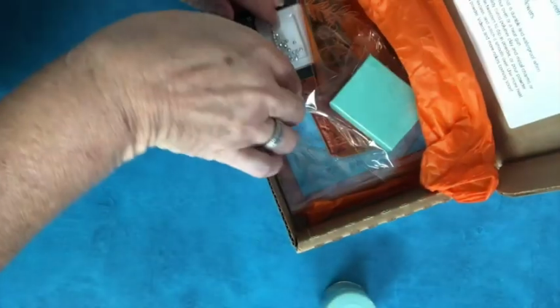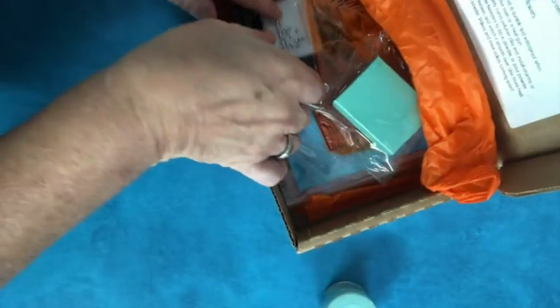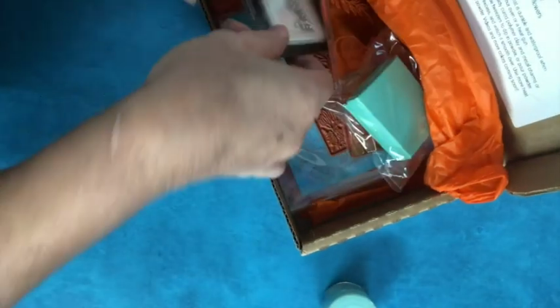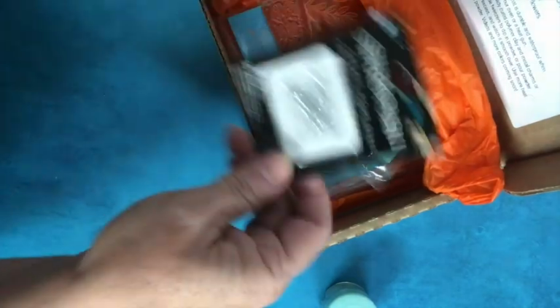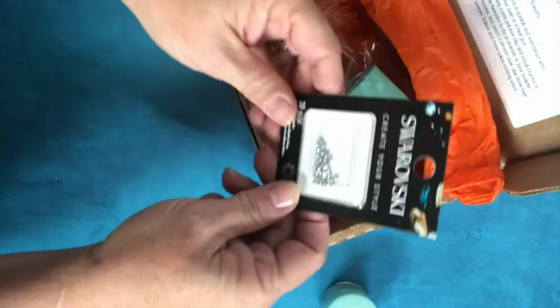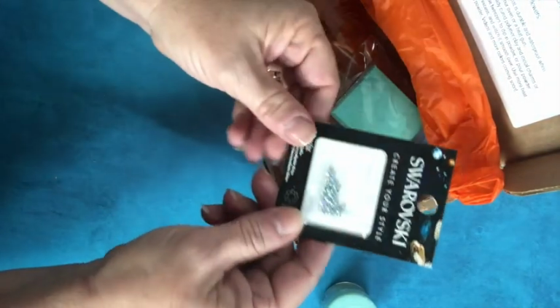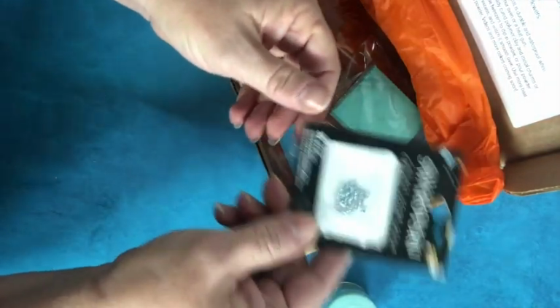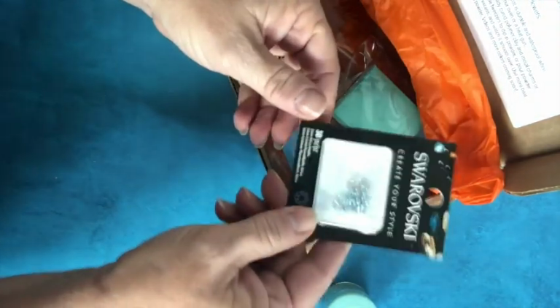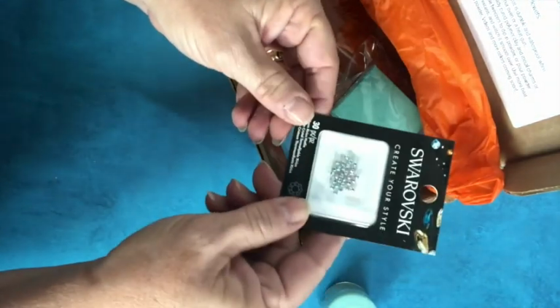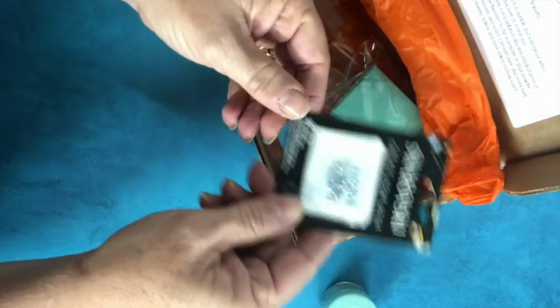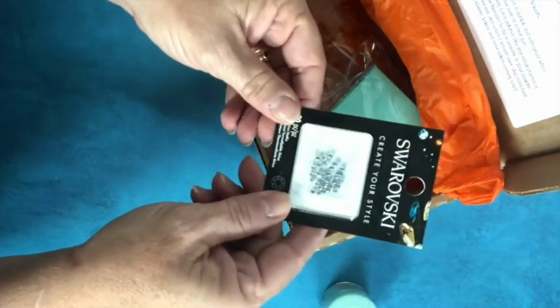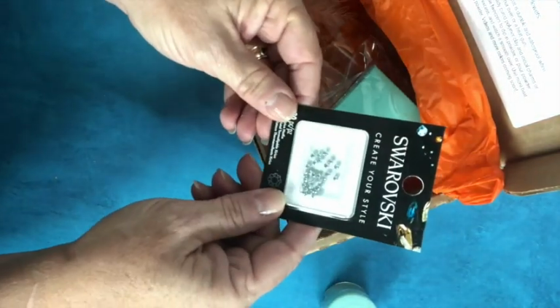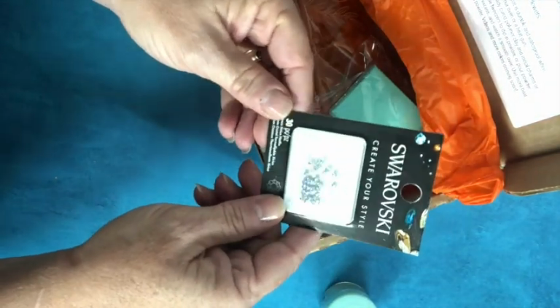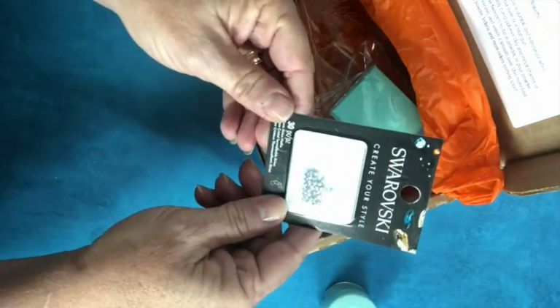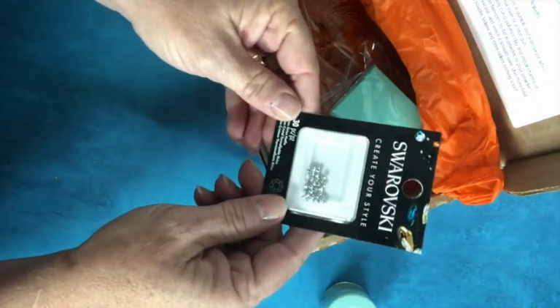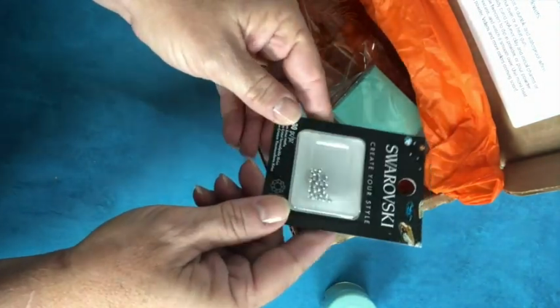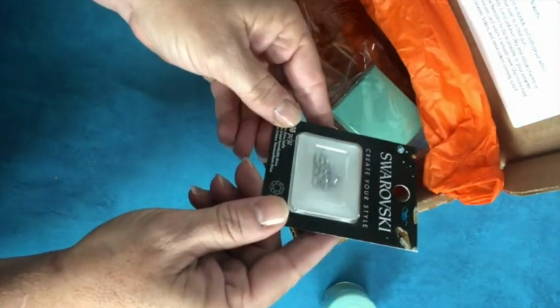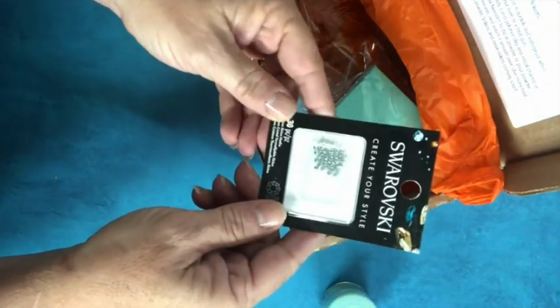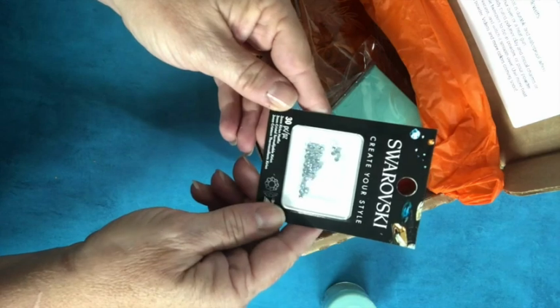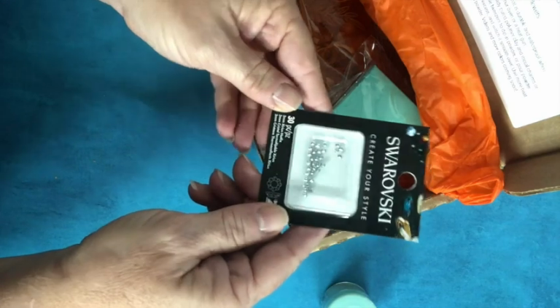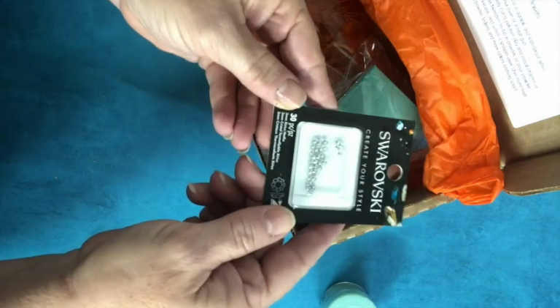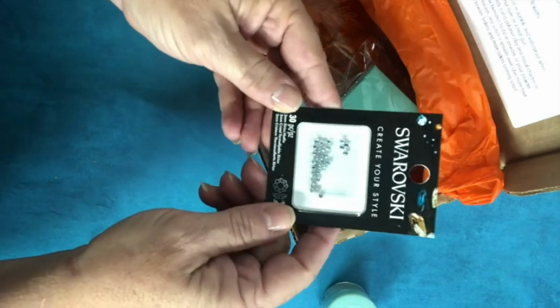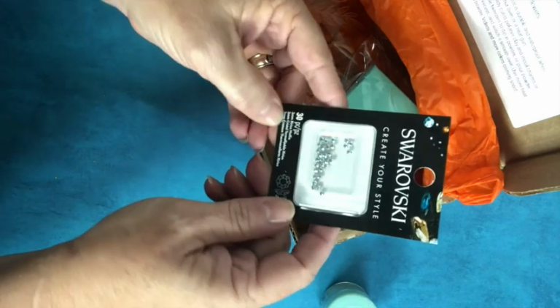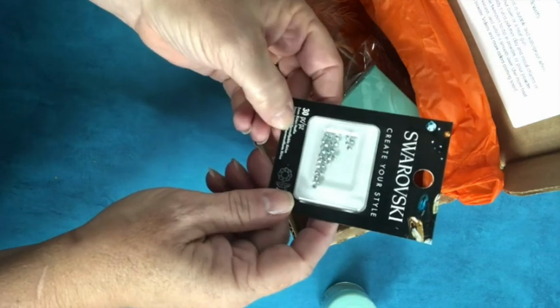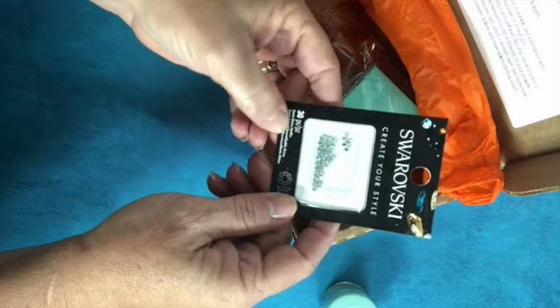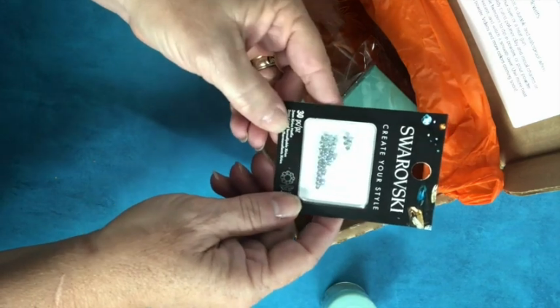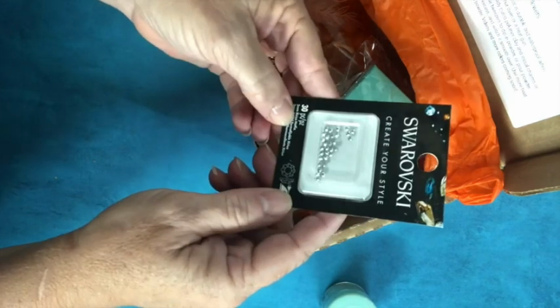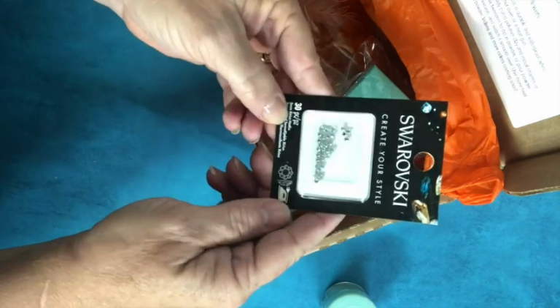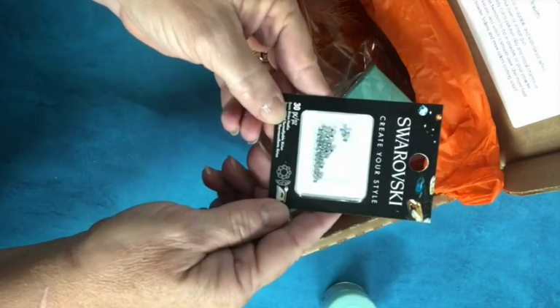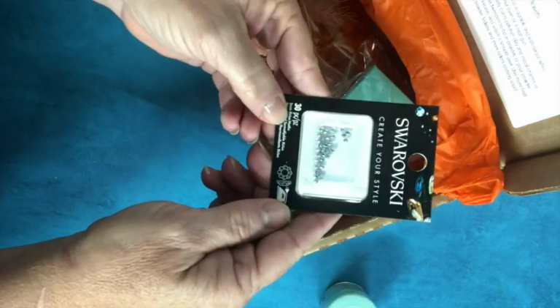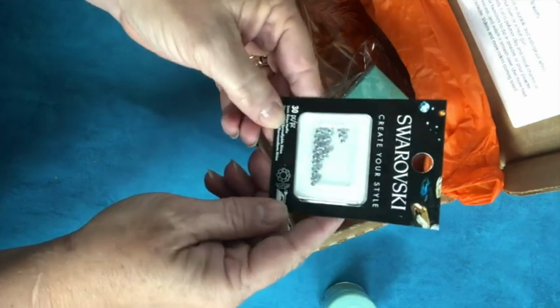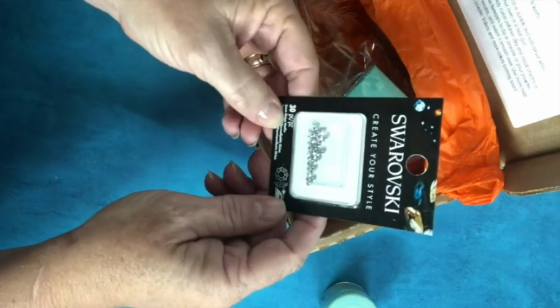We have got some bling — some gorgeous crystals and tools. They're hotfix, so that makes them even easier to use.